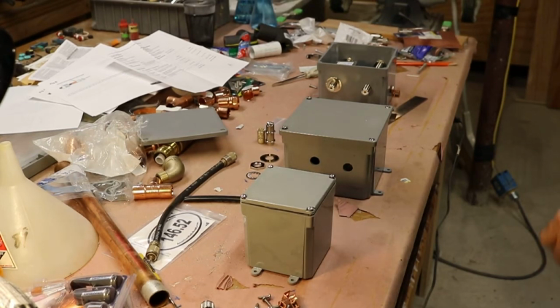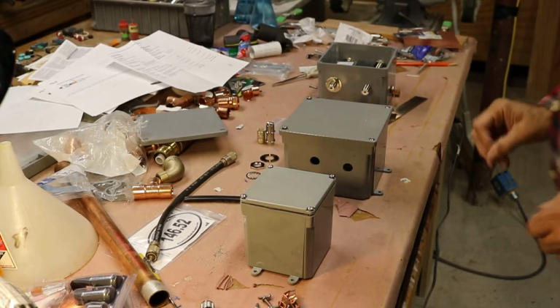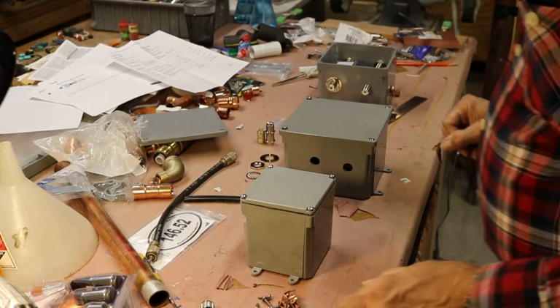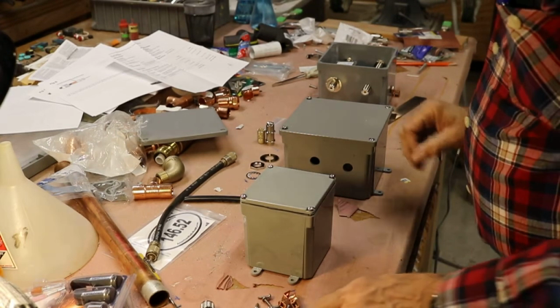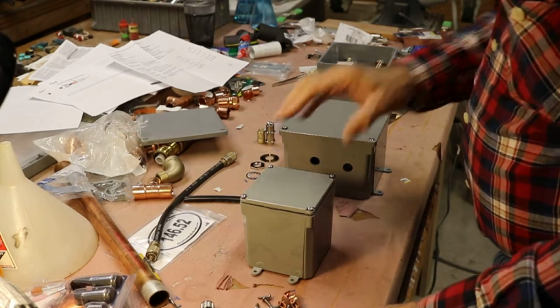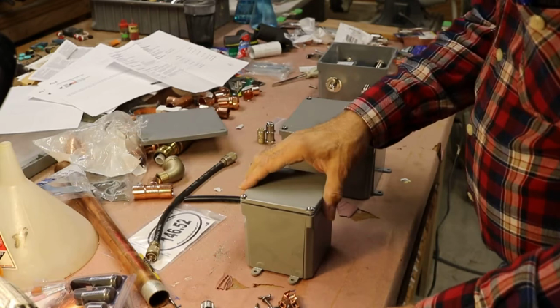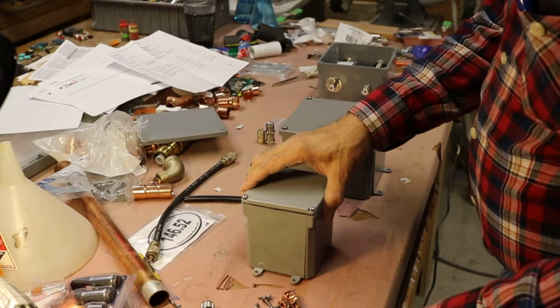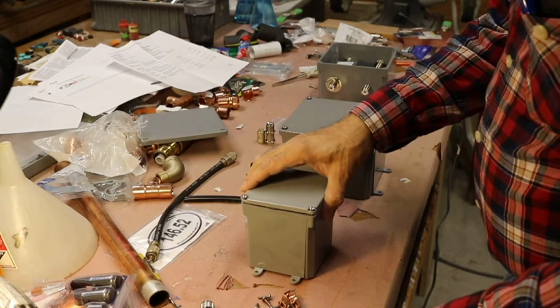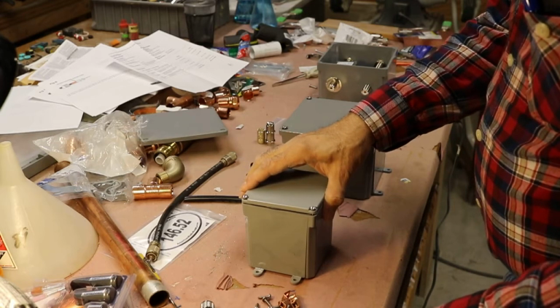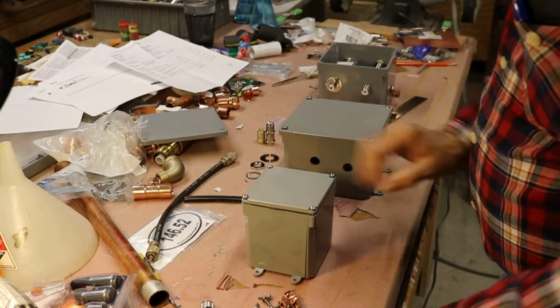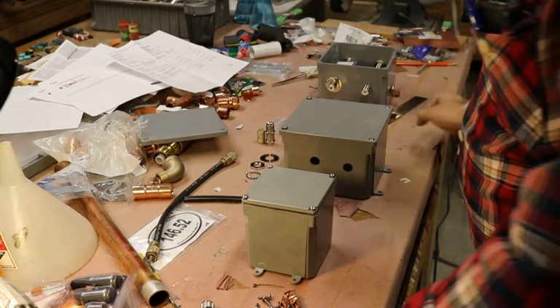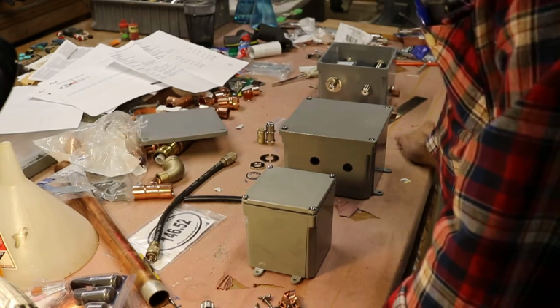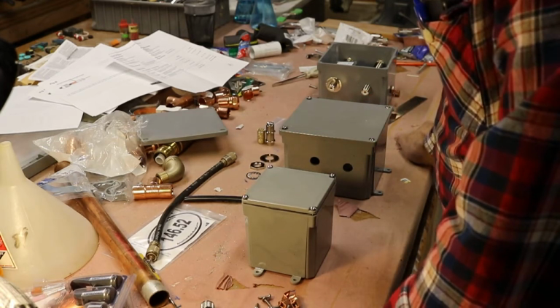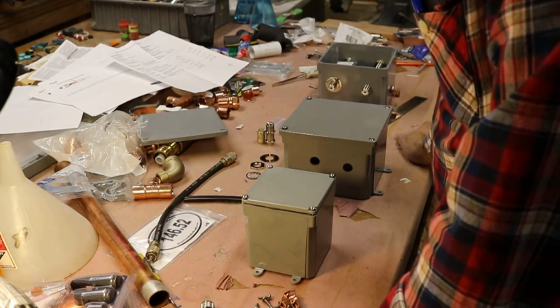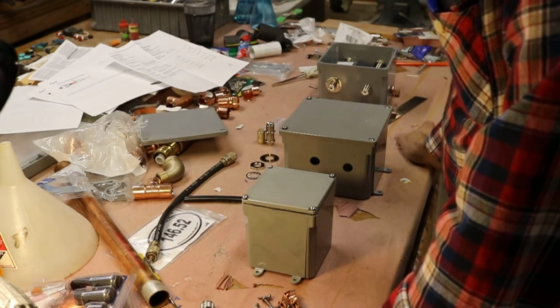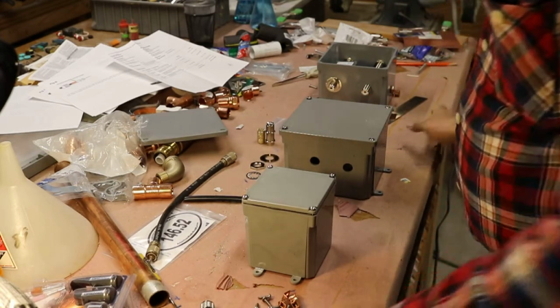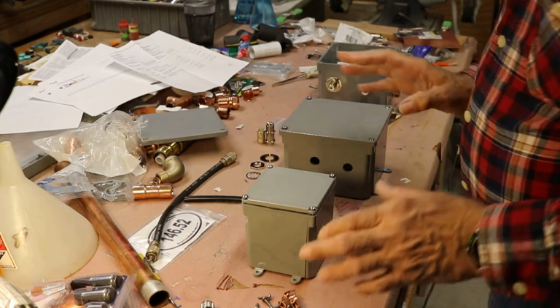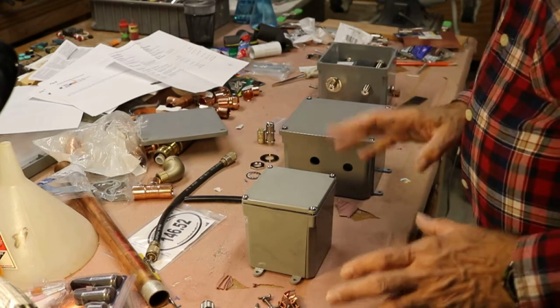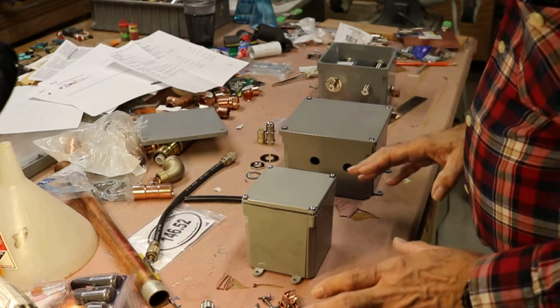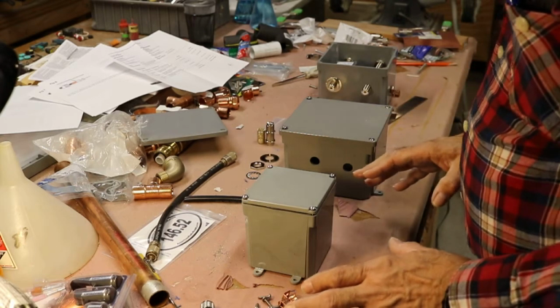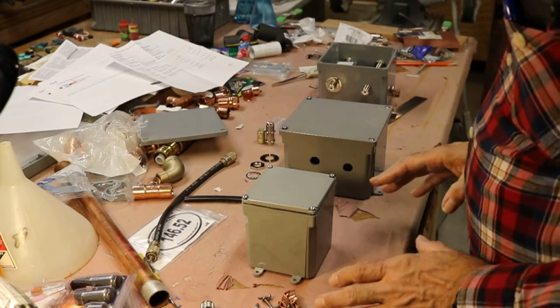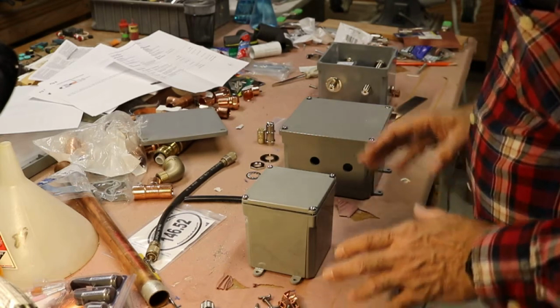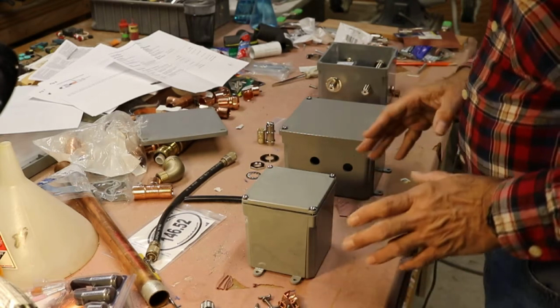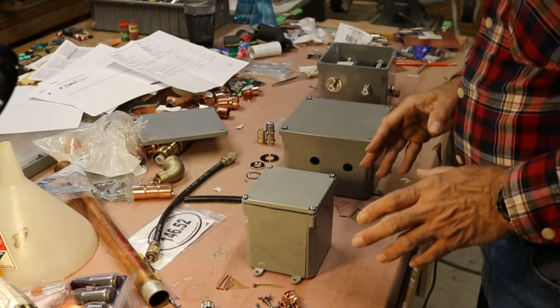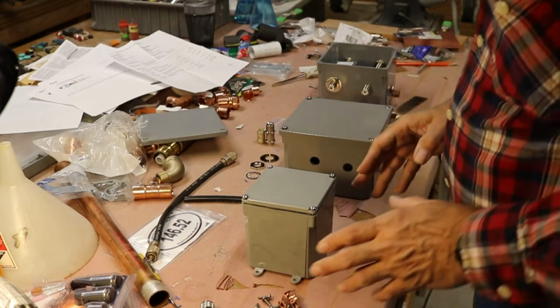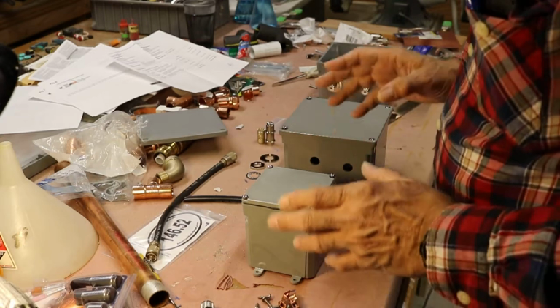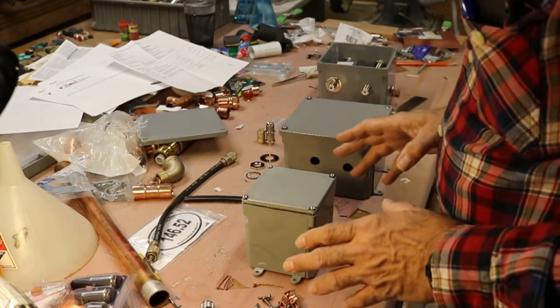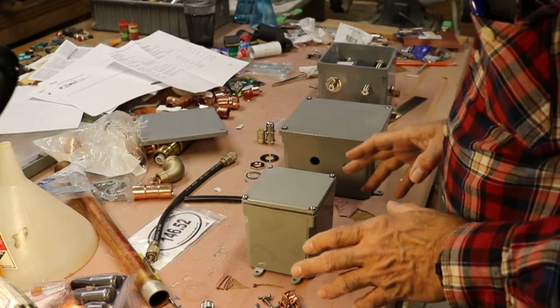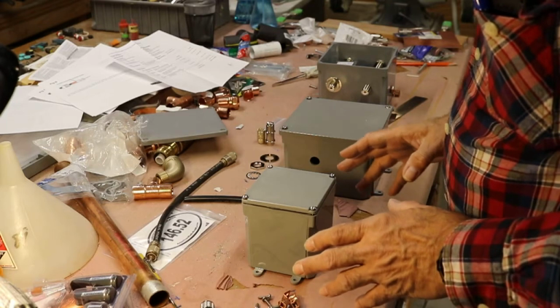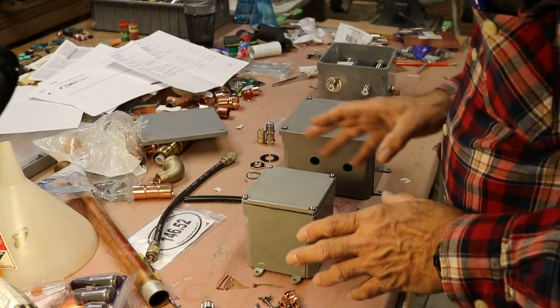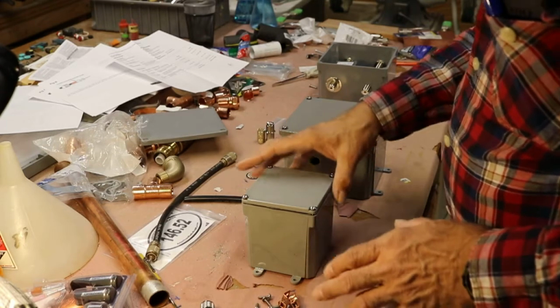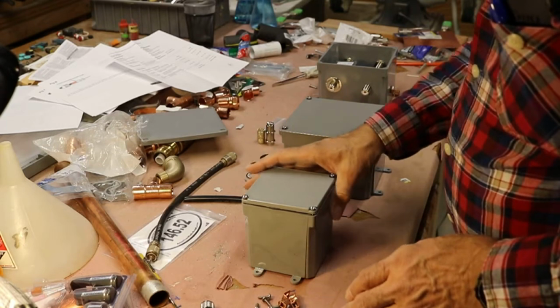I'd like to do a short video on what I call an amateur radio antenna grounding box. I wanted something to connect my antennas to ground. I wanted it to be waterproof, I wanted it to be secure, and I came up with this method.